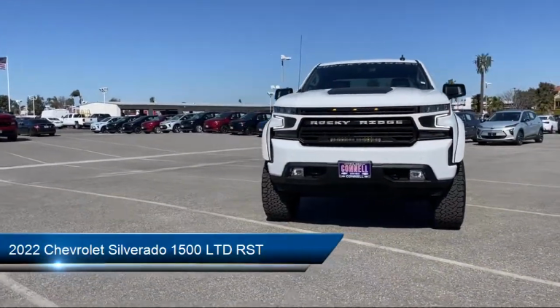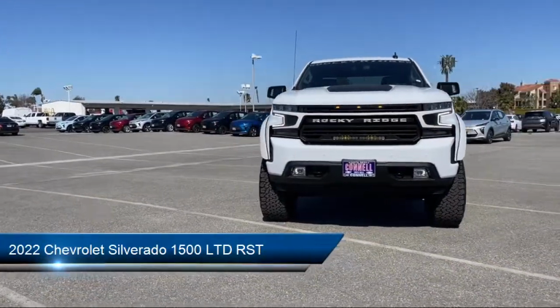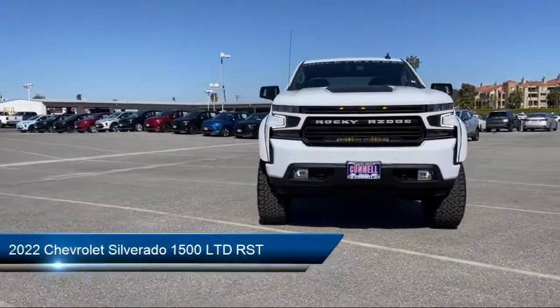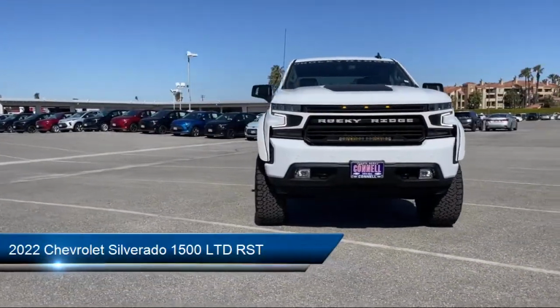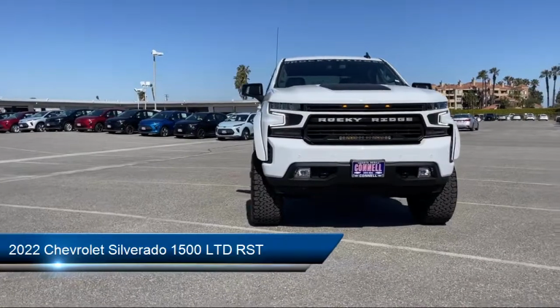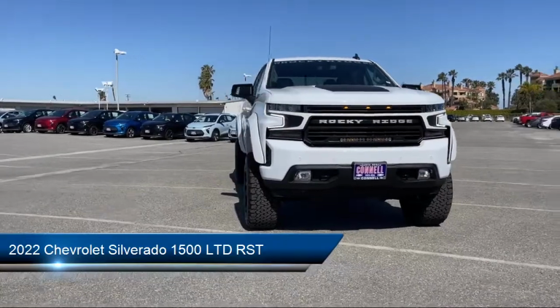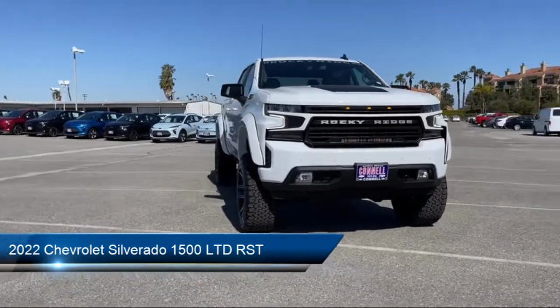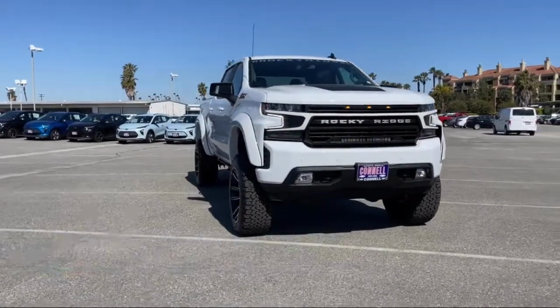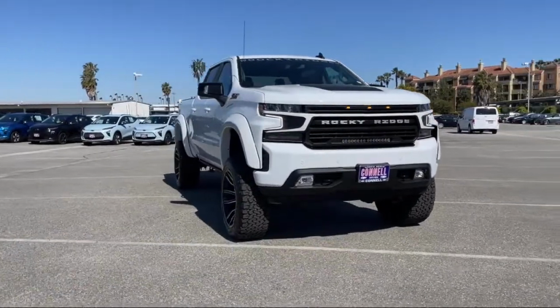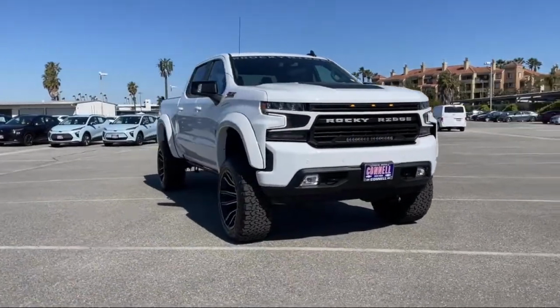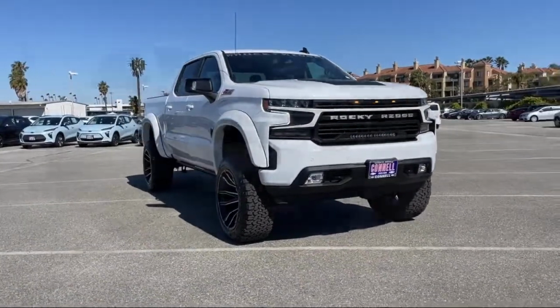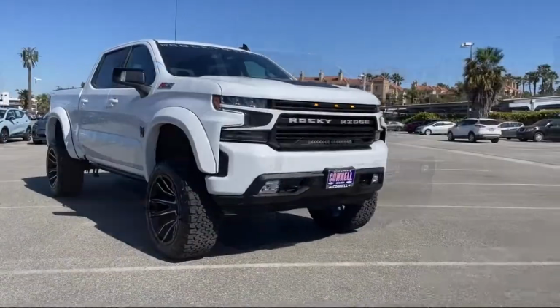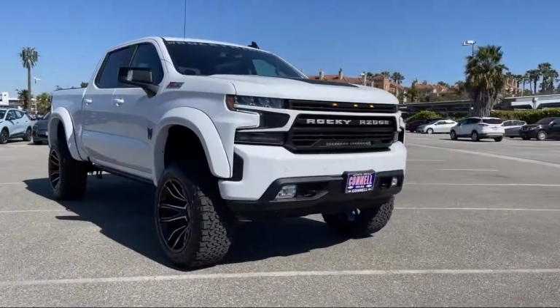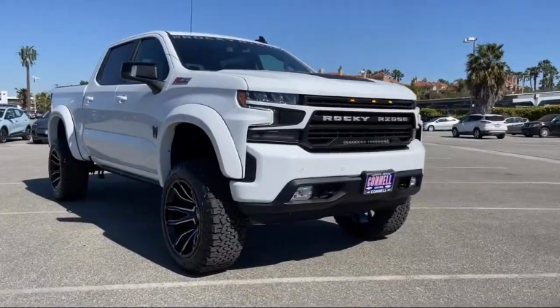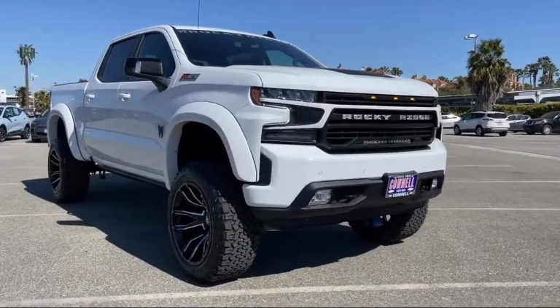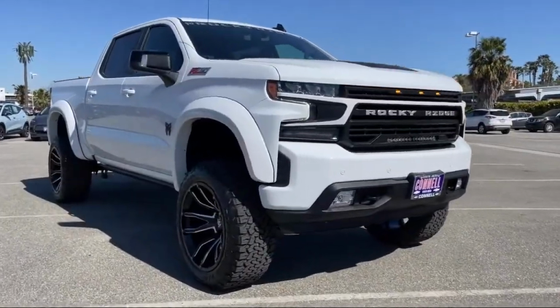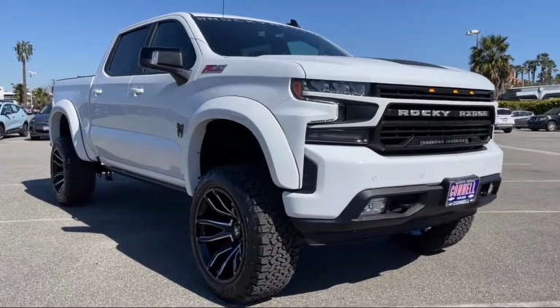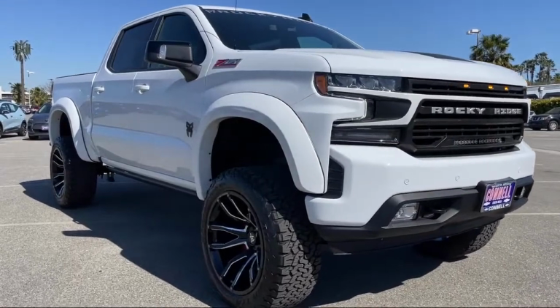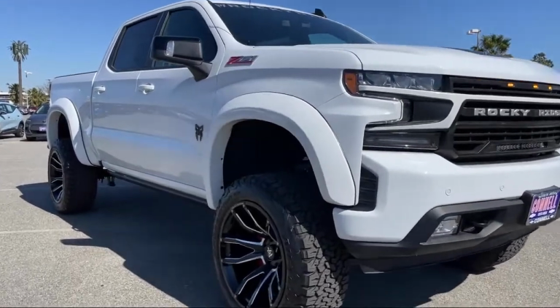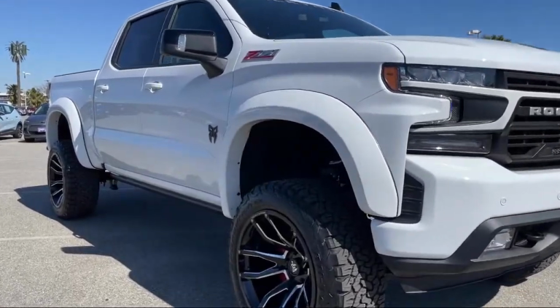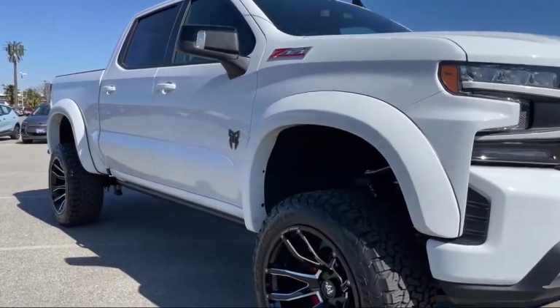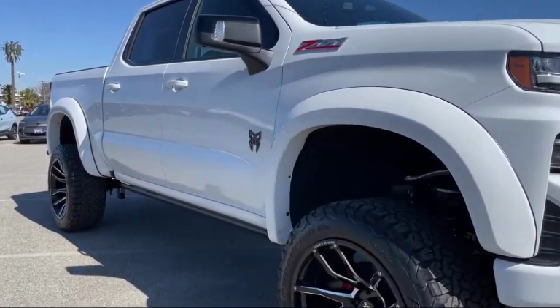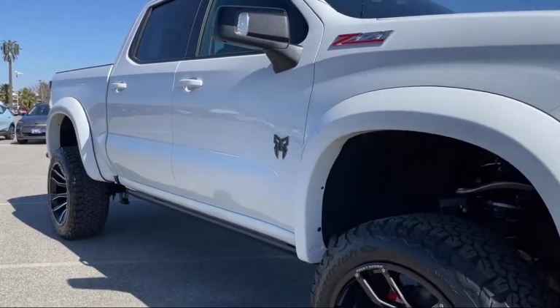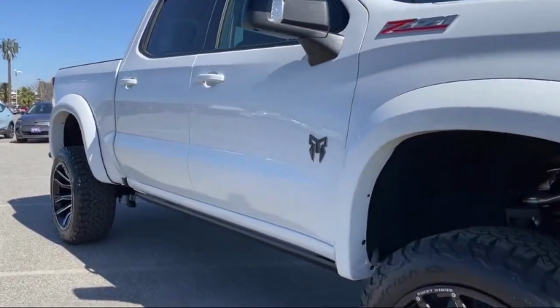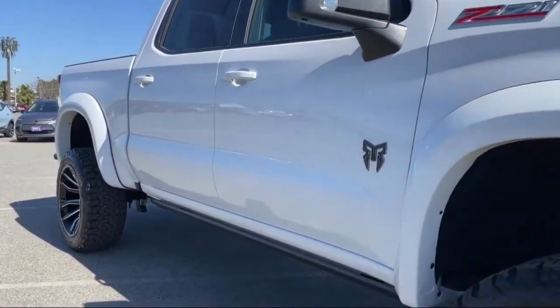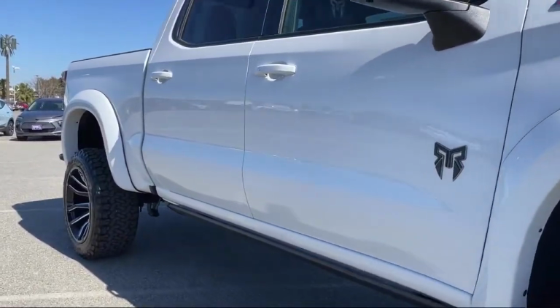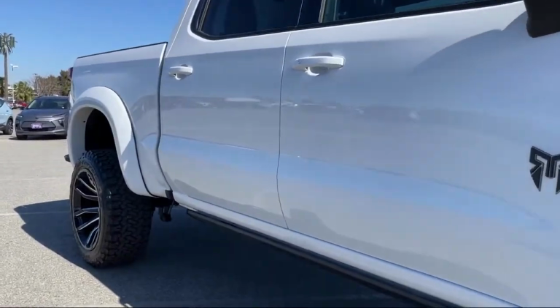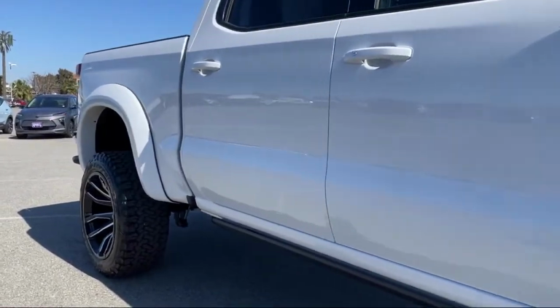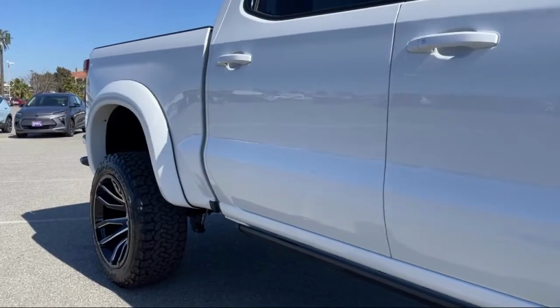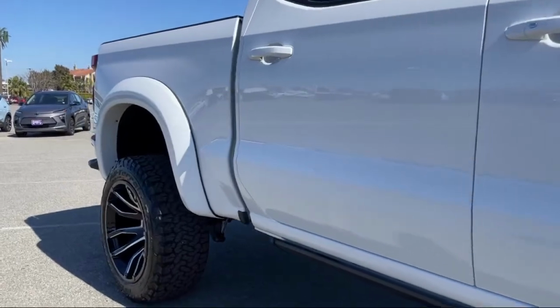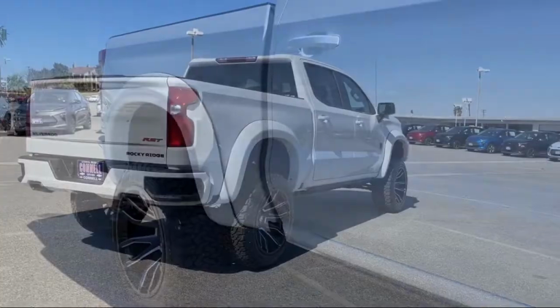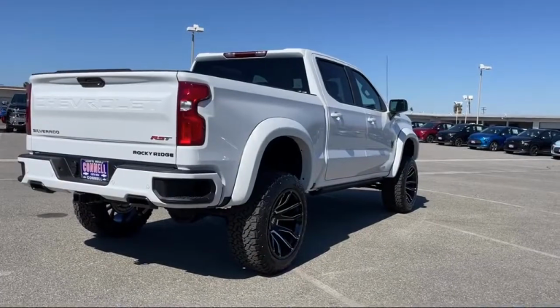It comes equipped with Chevy Tech spray-on black bed liner, all-star edition, smart device integration, preferred equipment group 1SP, and the Z71 off-road package.